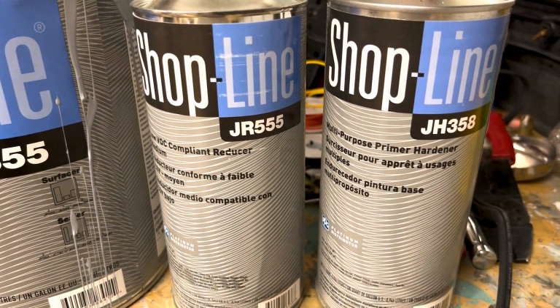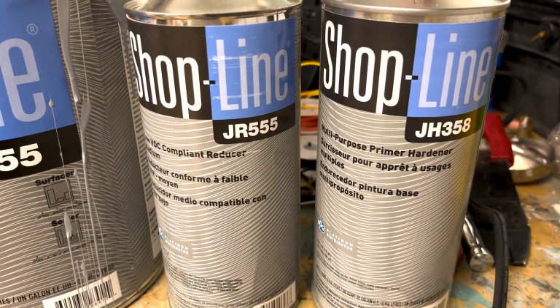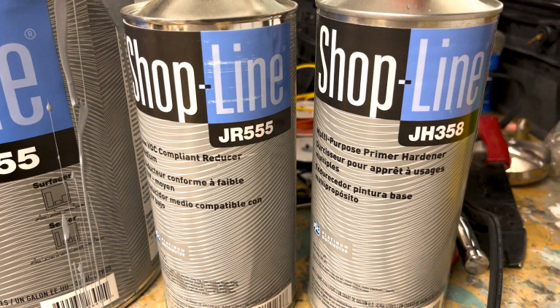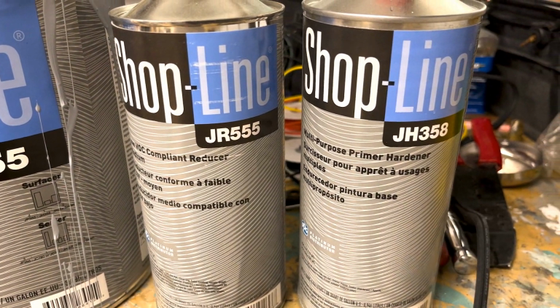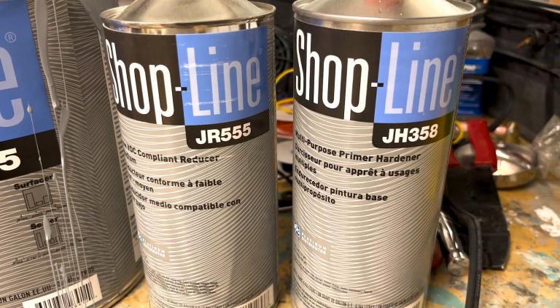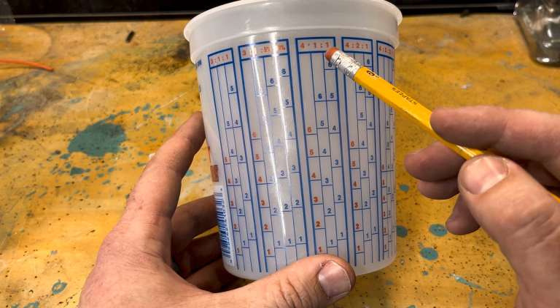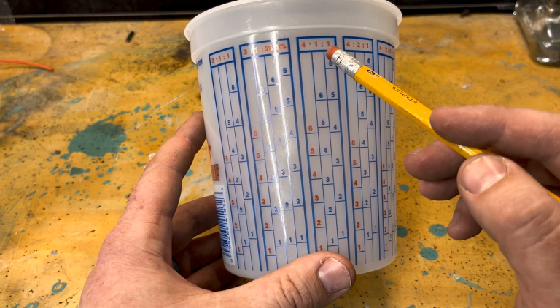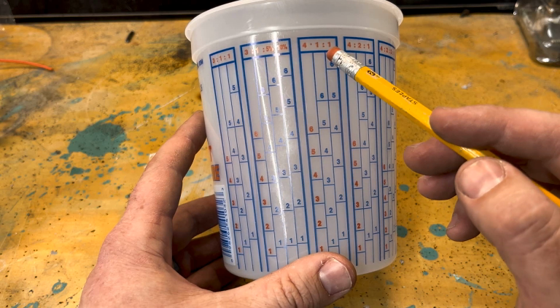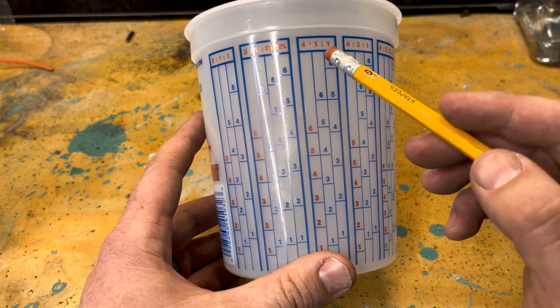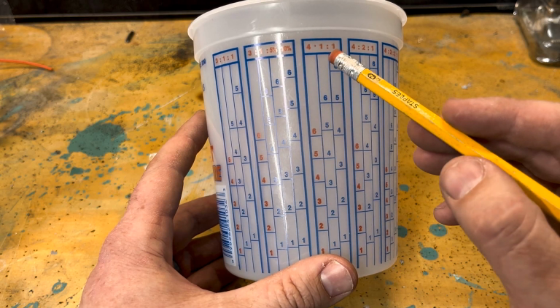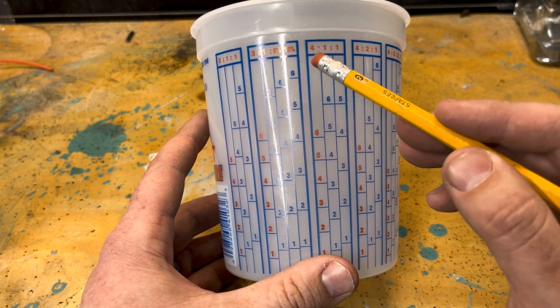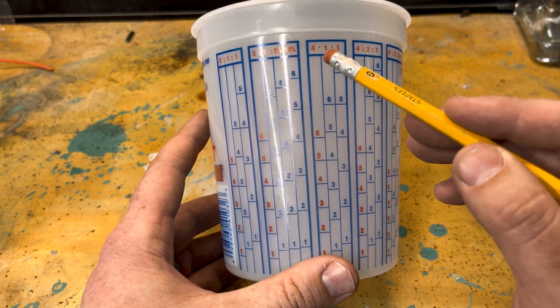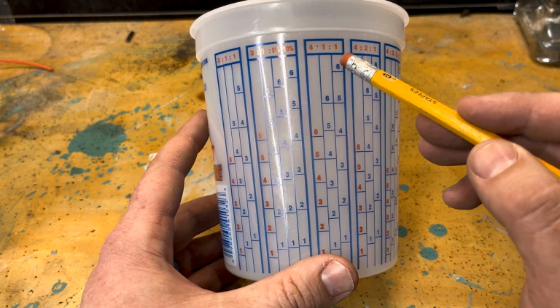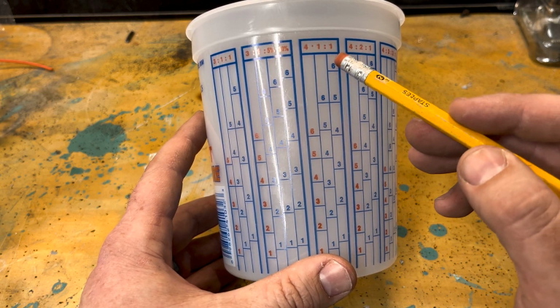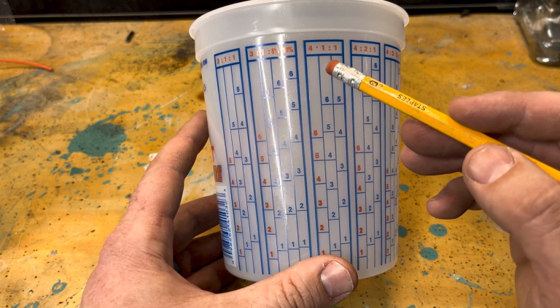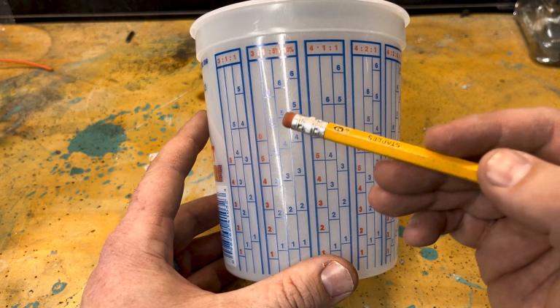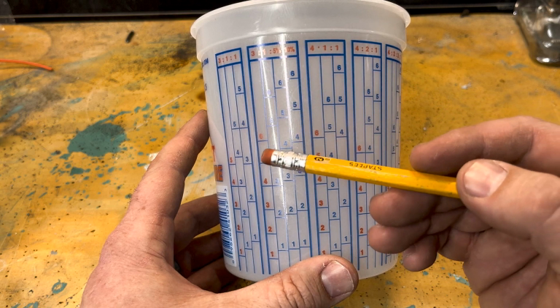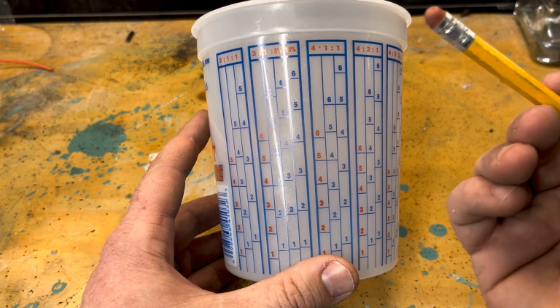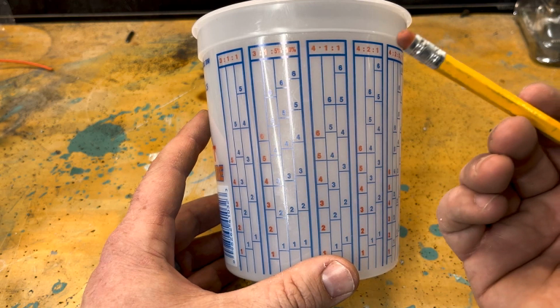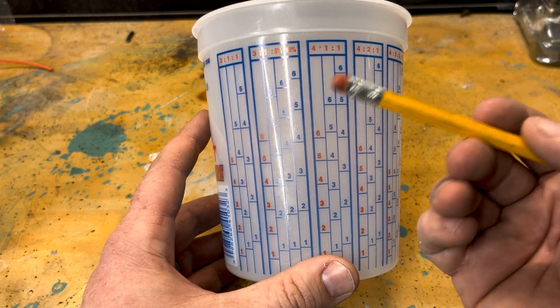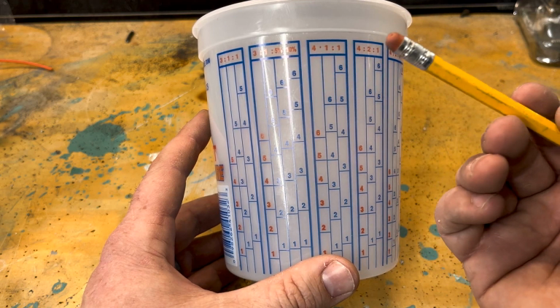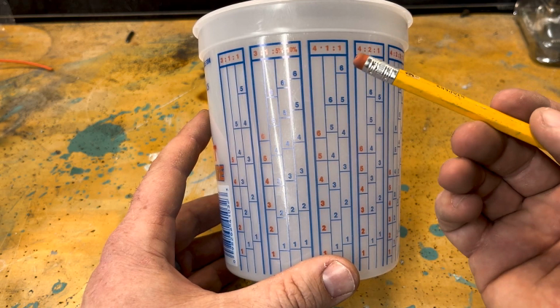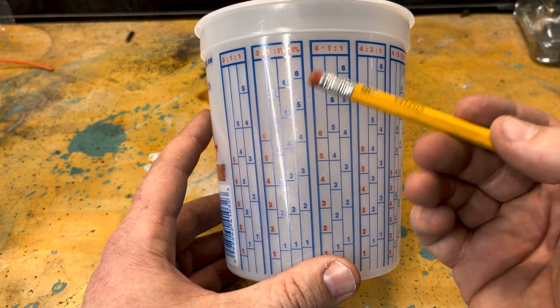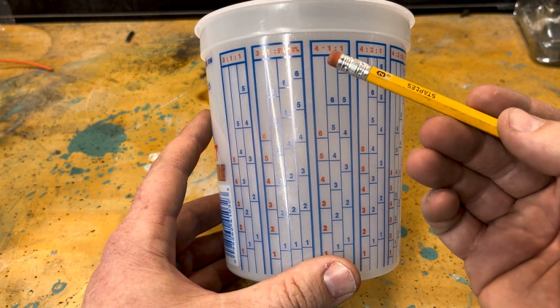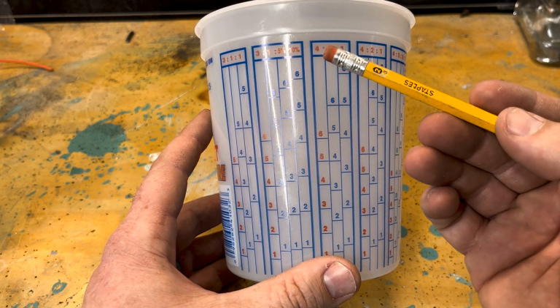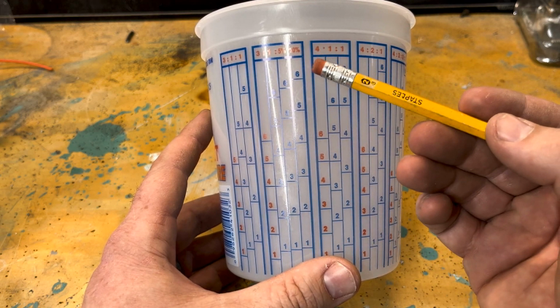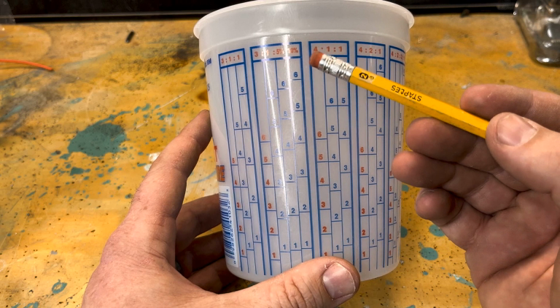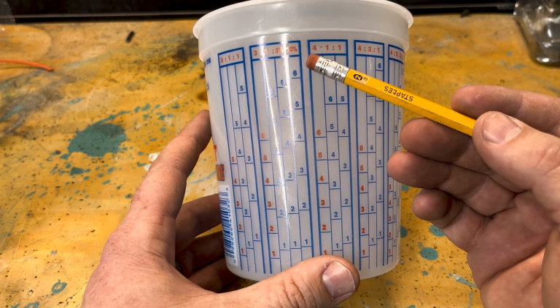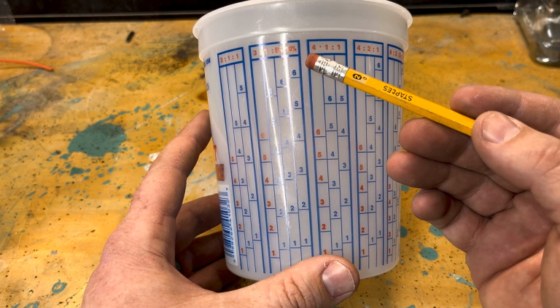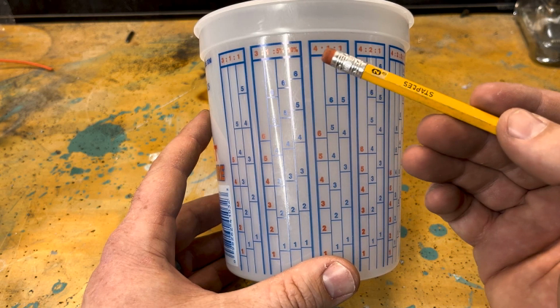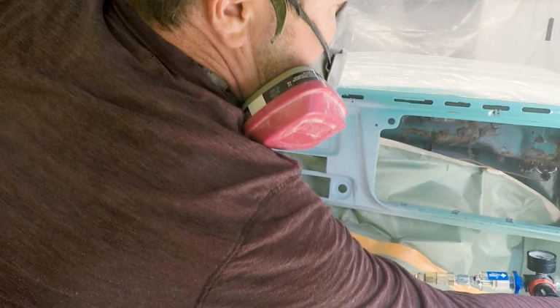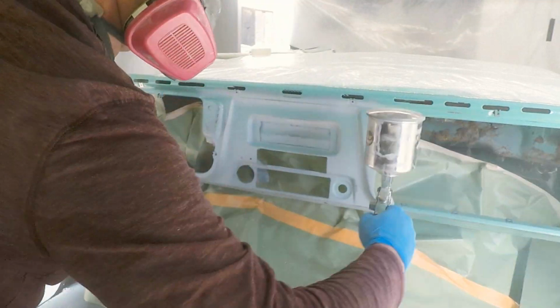You're going to want to look at your paint's guide and see how it likes to be mixed. In my case it's a 4-1-1. If you're going to be working on like a base coat on a car, it's probably going to be like a four to one — with a four-part base and then one-part reducer.